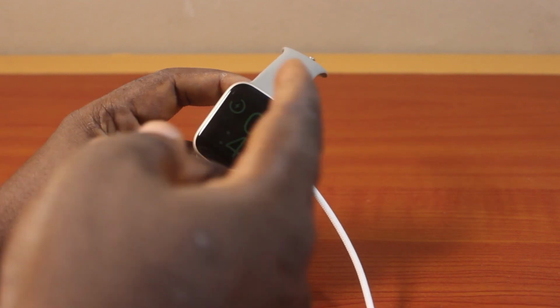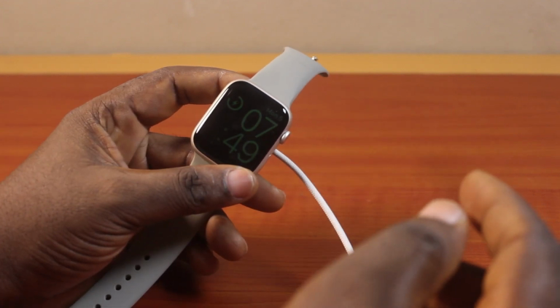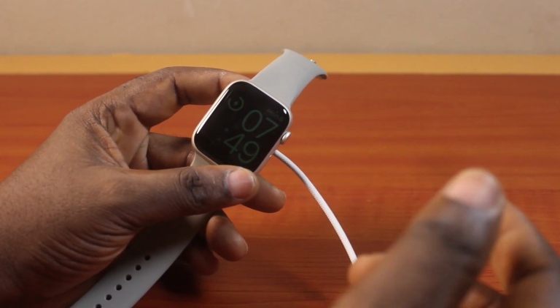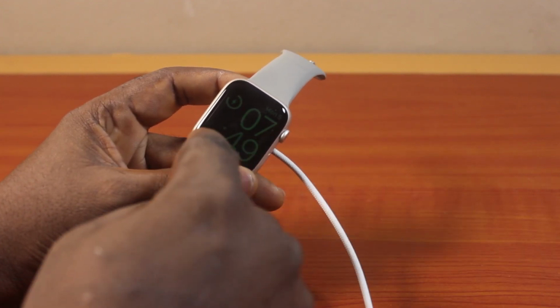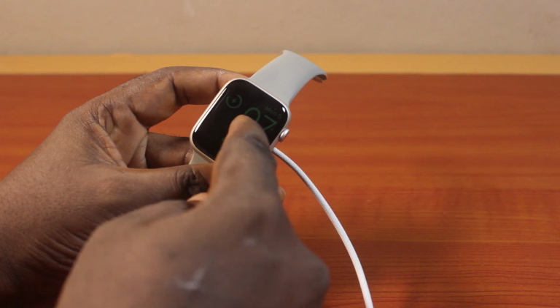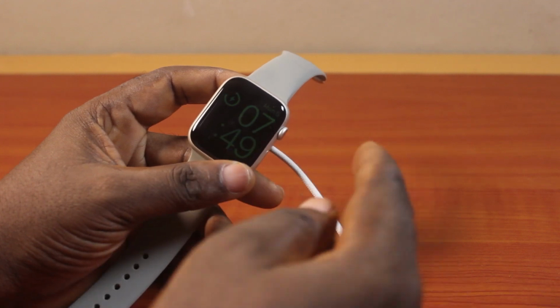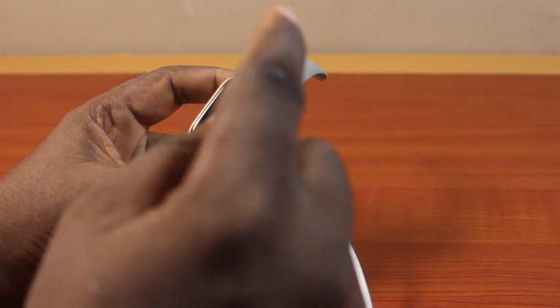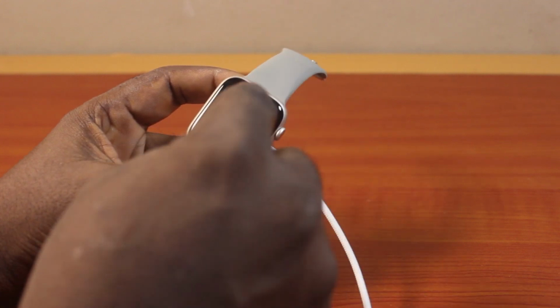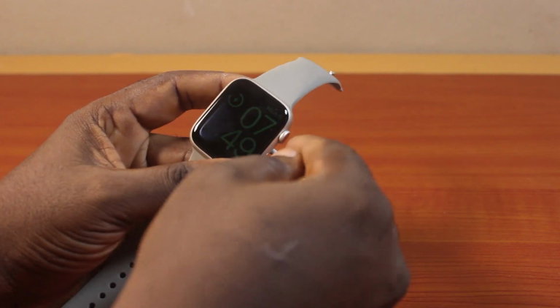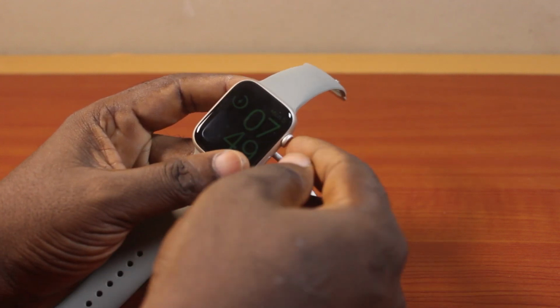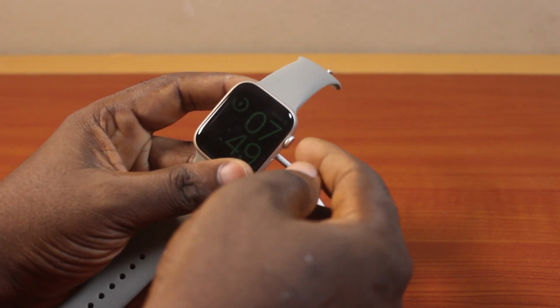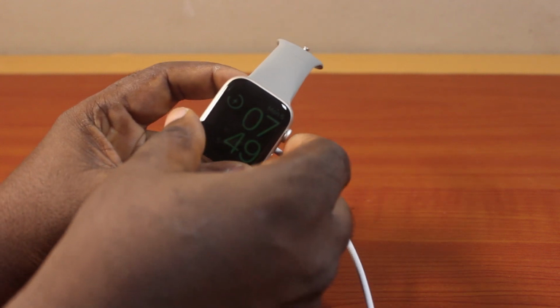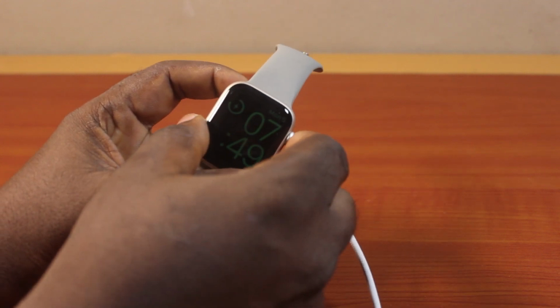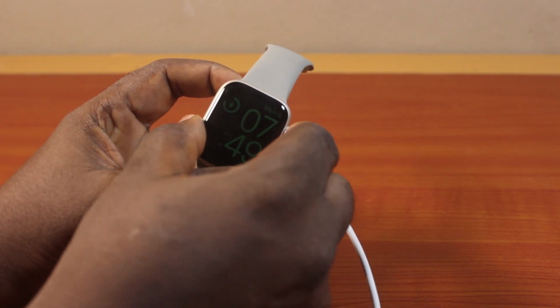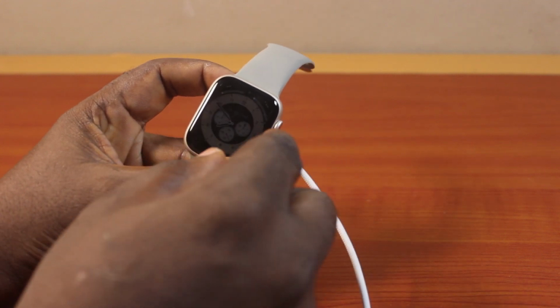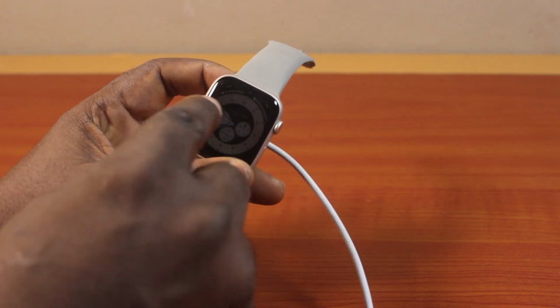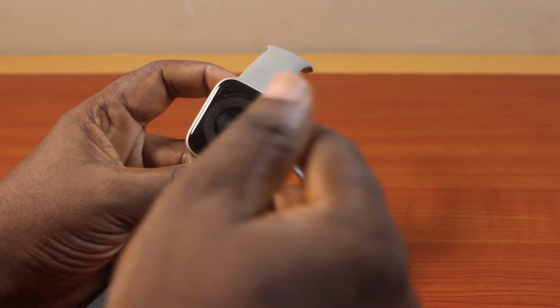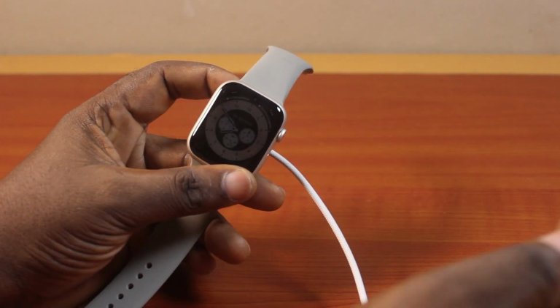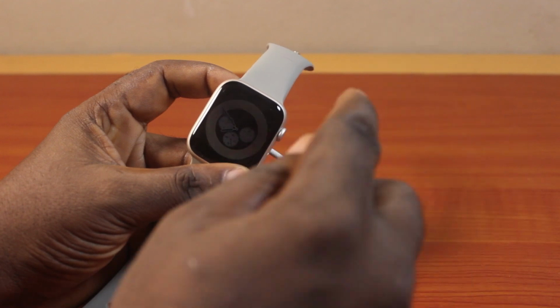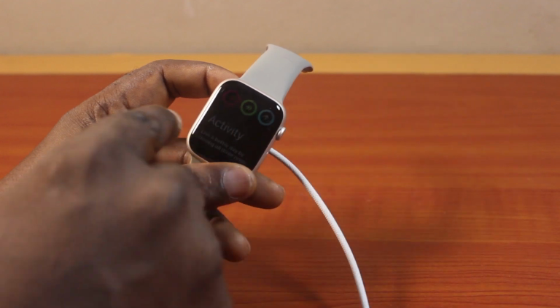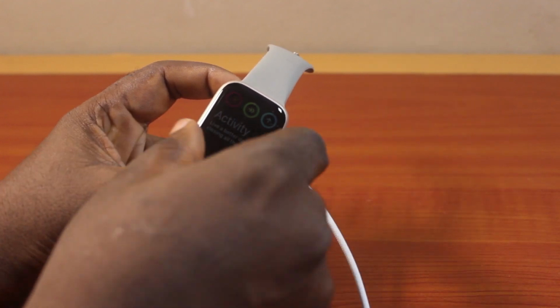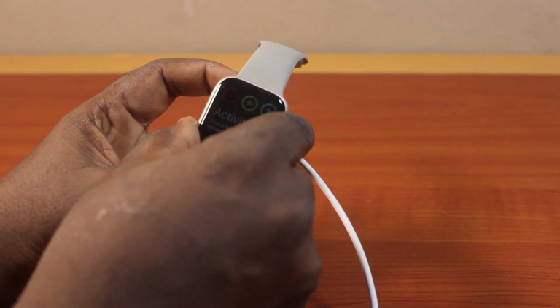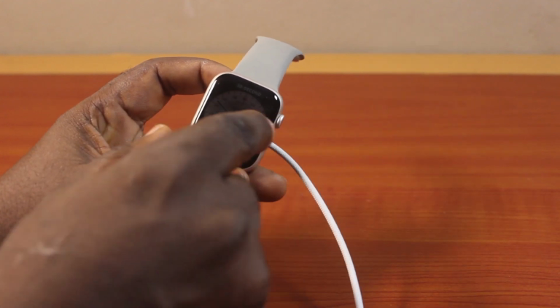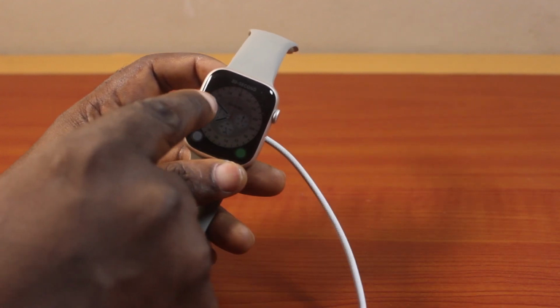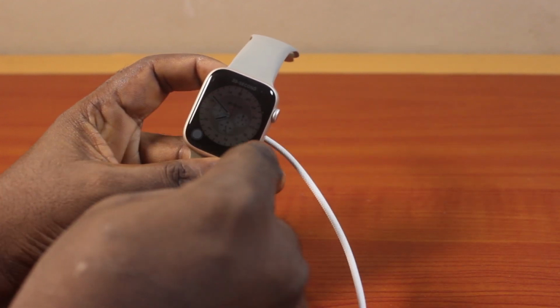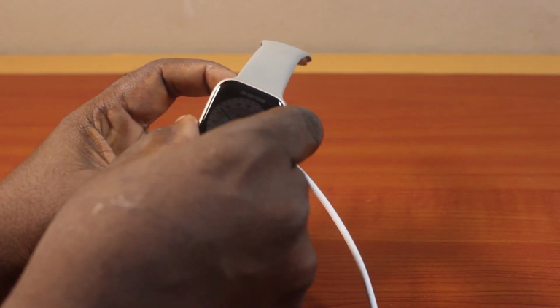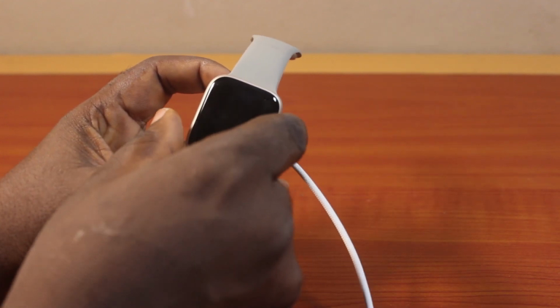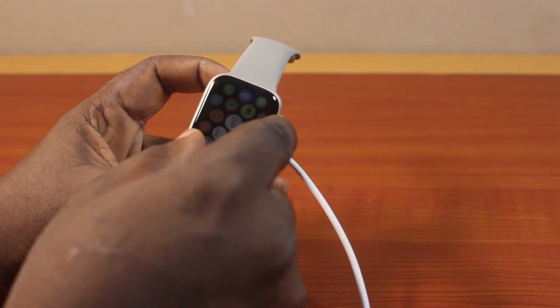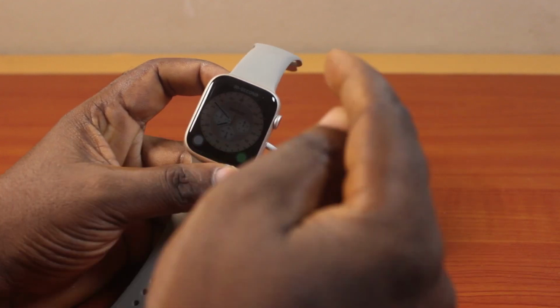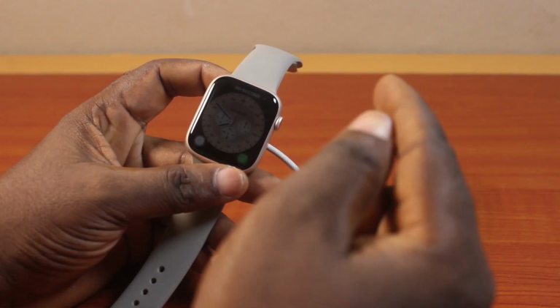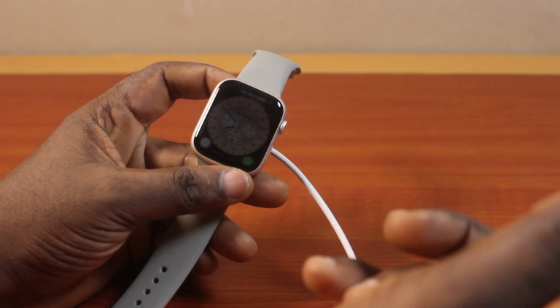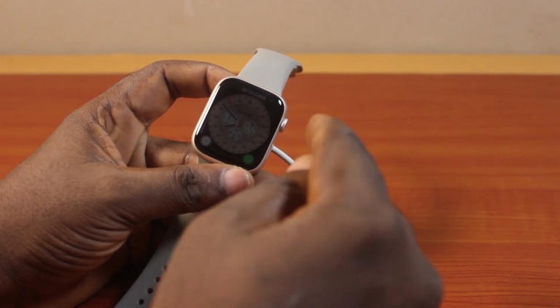The screen will go dim. And then, if you click on the crown button, it will go back to the watch face. On the watch face, you'll see the battery indicator on your Apple Watch face showing that the Apple Watch is charging.